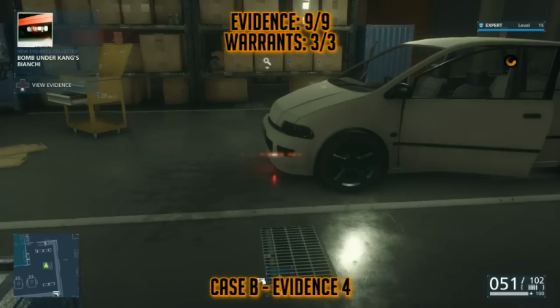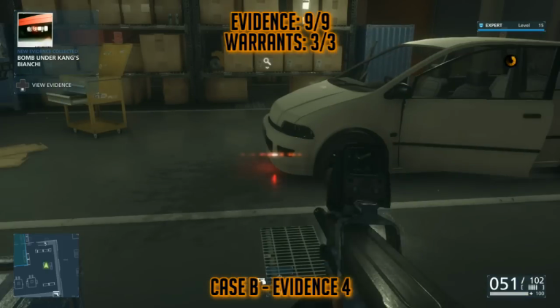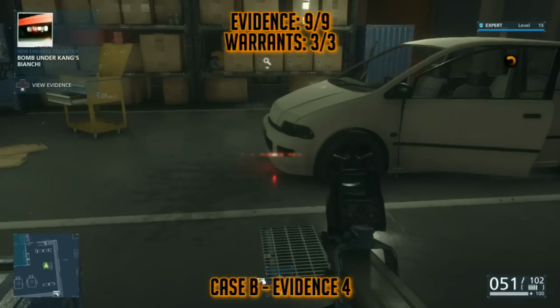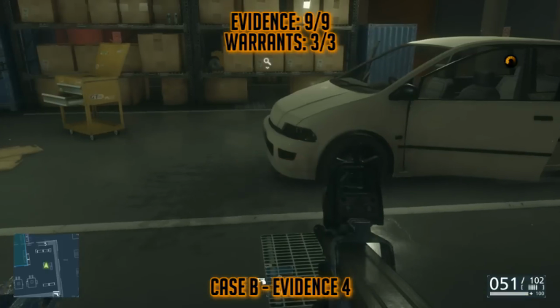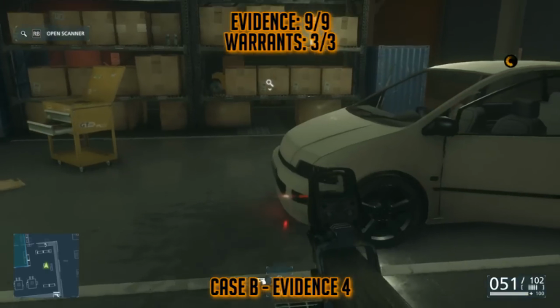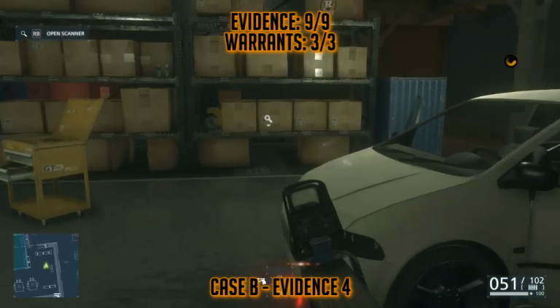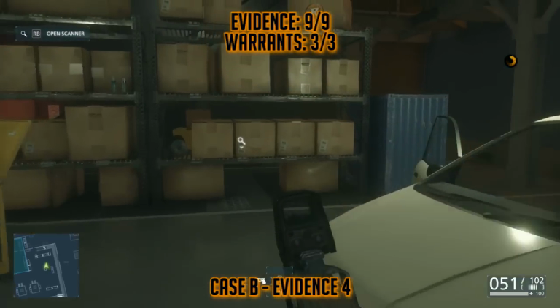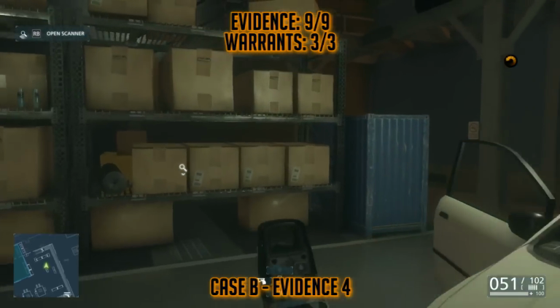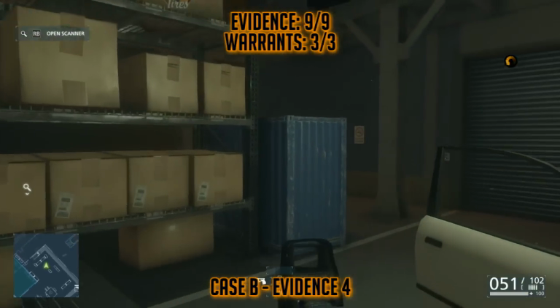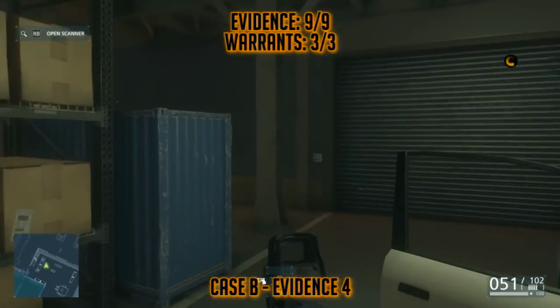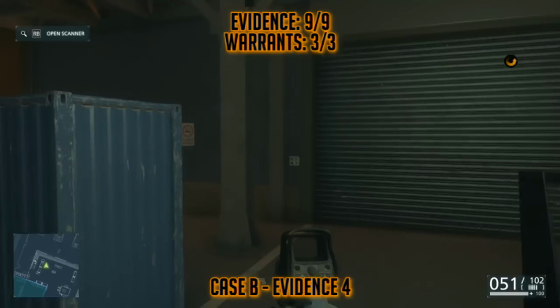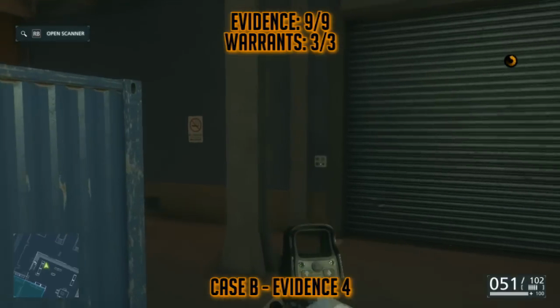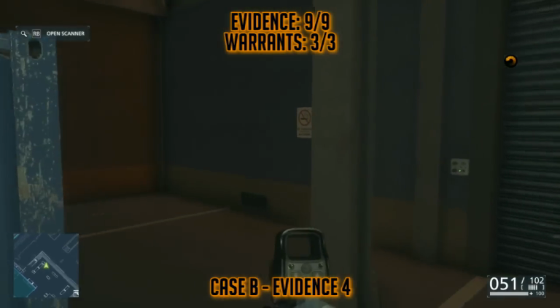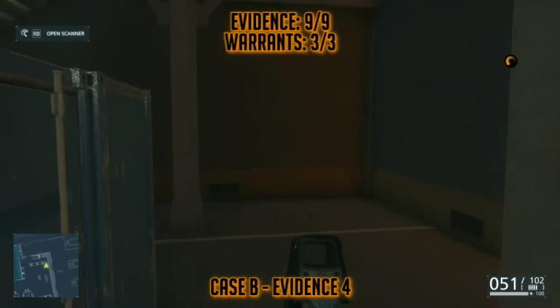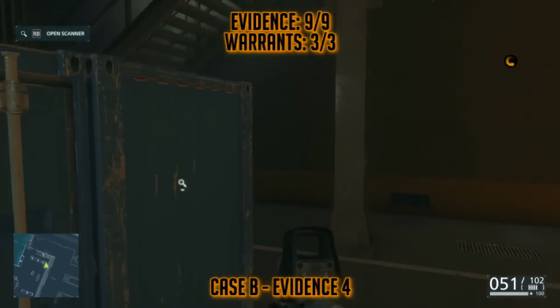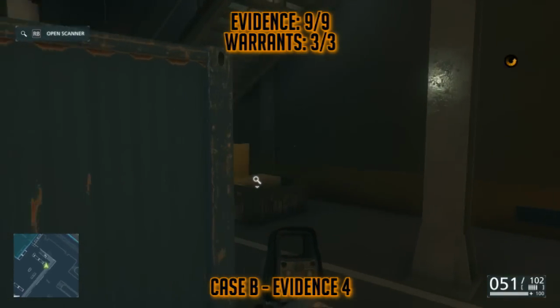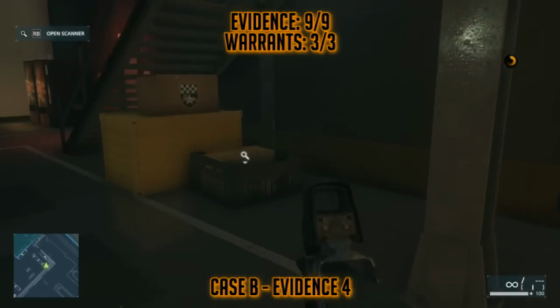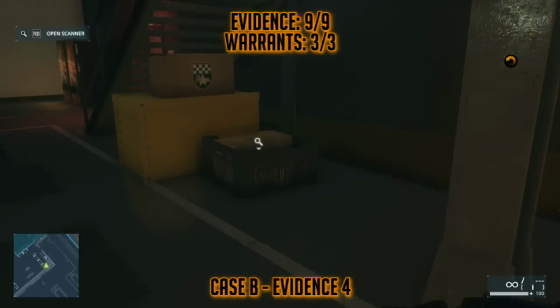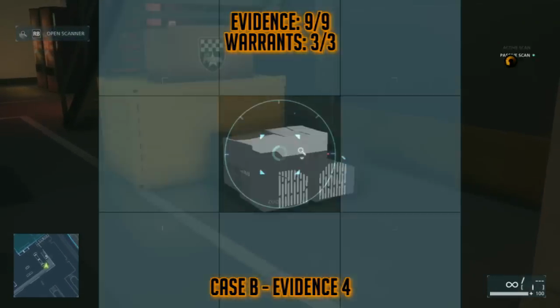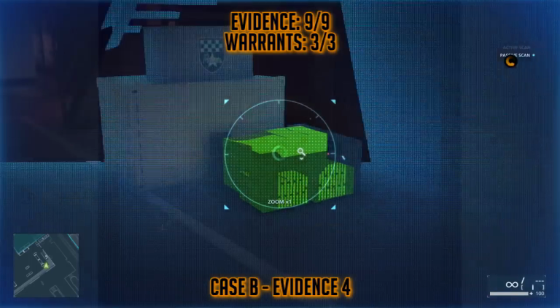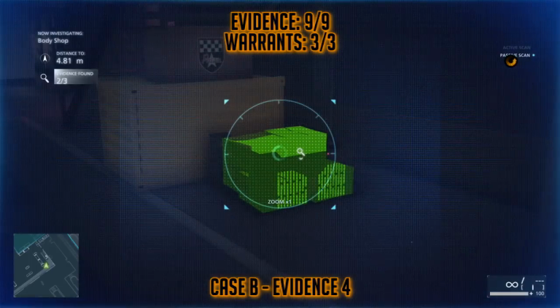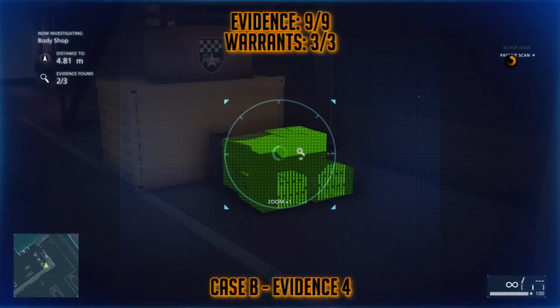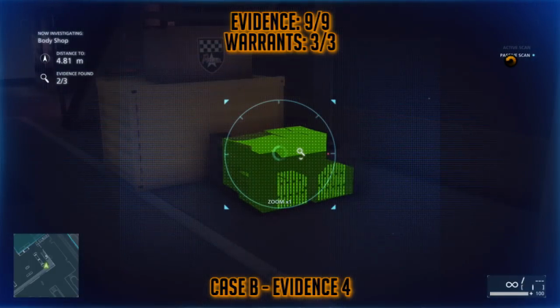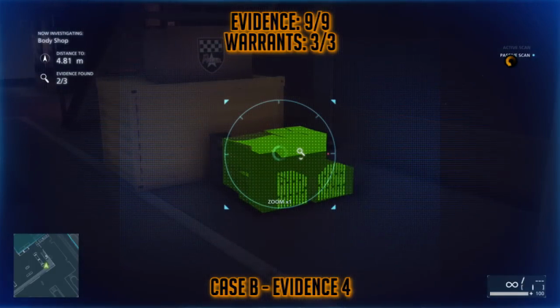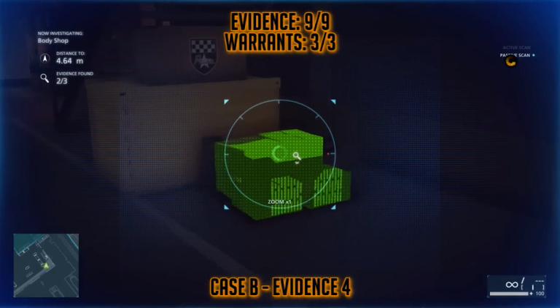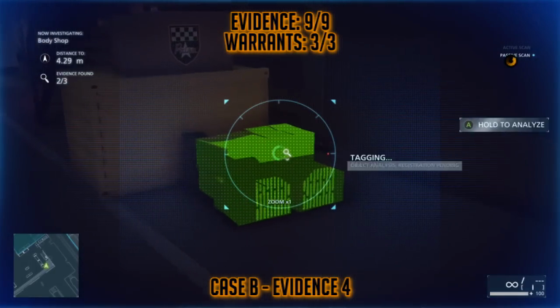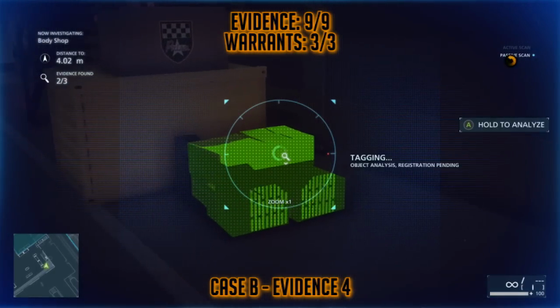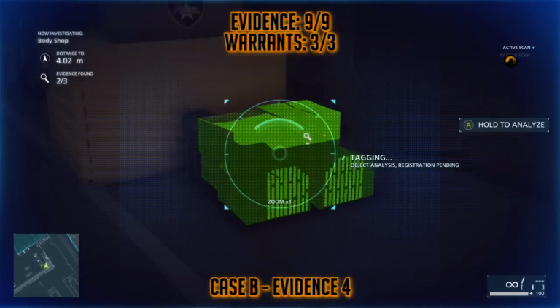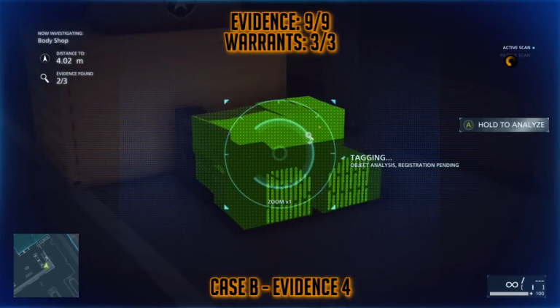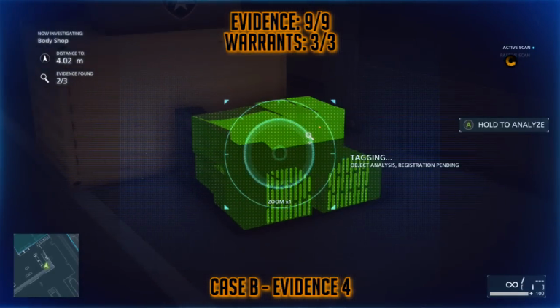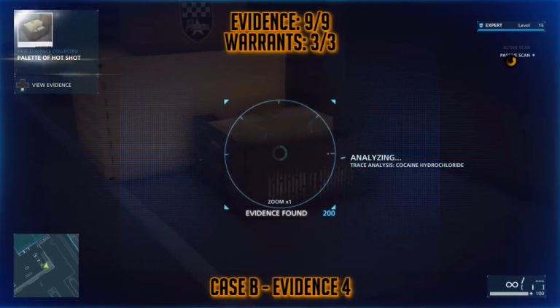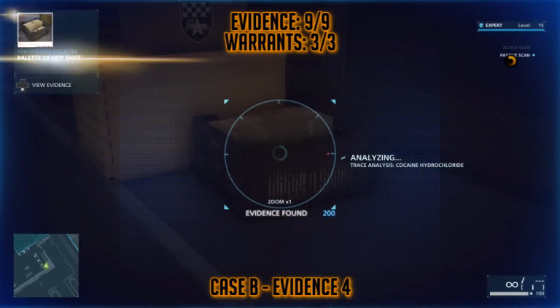Now for Case B, Evidence 4 — Case B is all over the map, it has a few collectibles from every mission. You'll find this supply of Hotshot in the back of the shop that you'll want to scan.